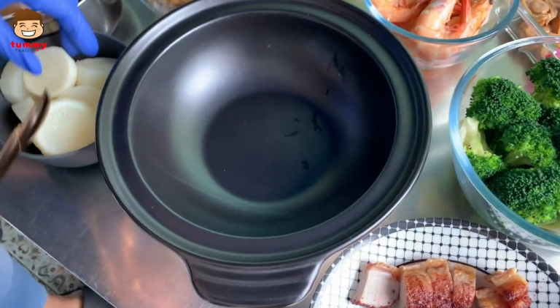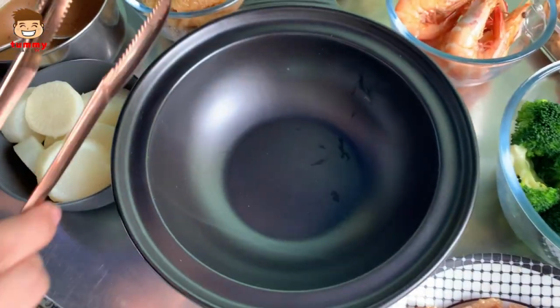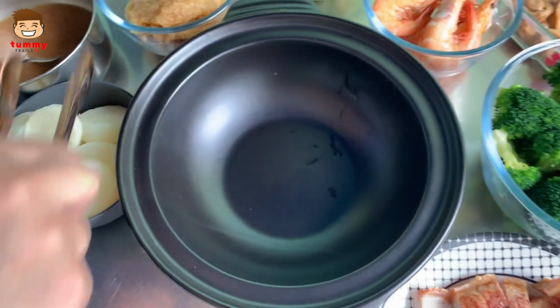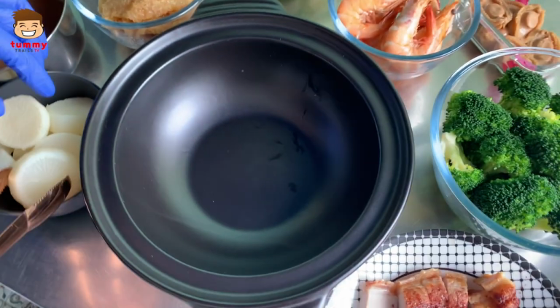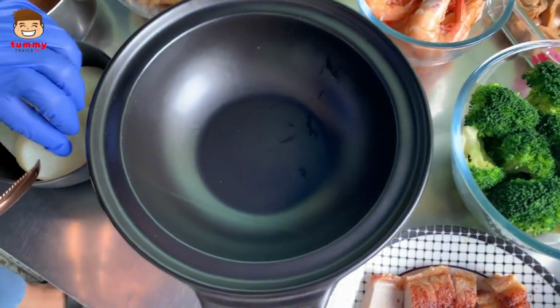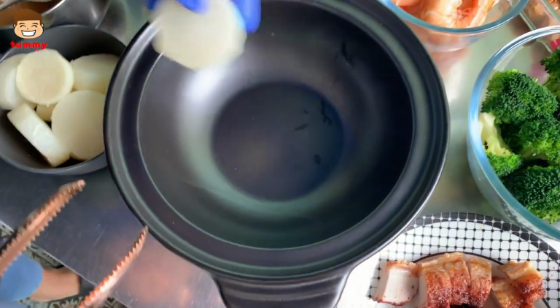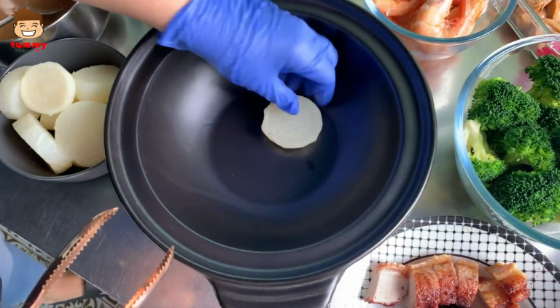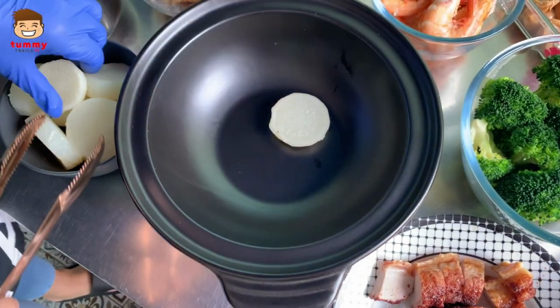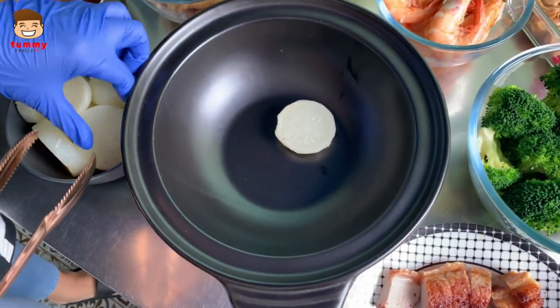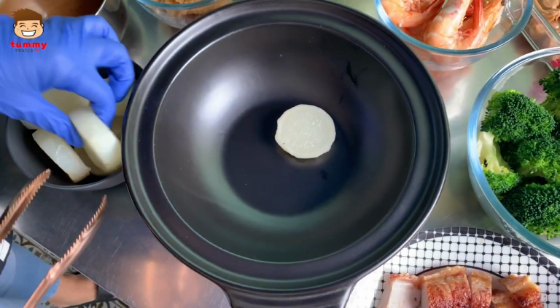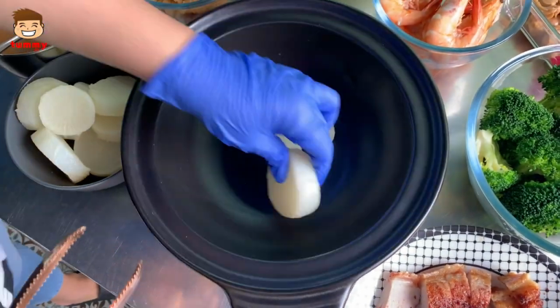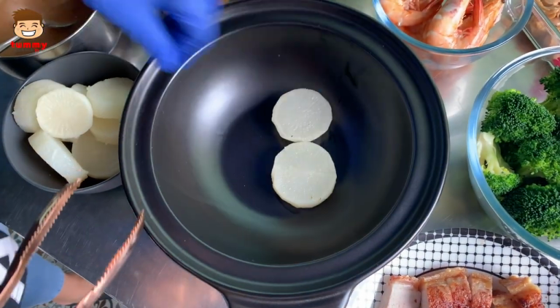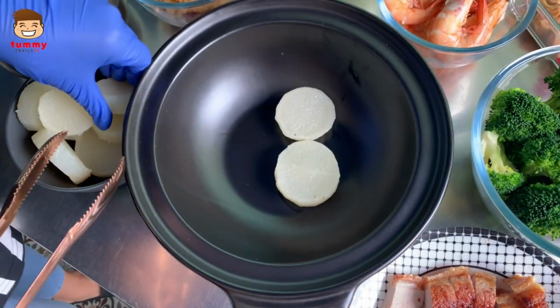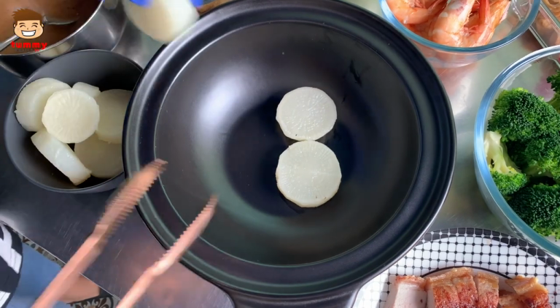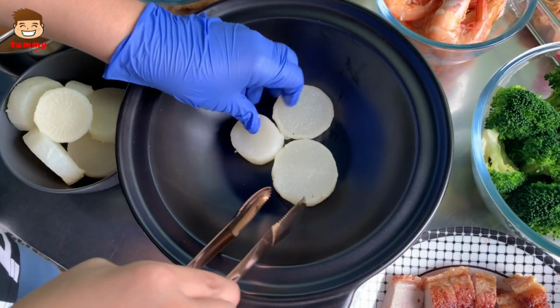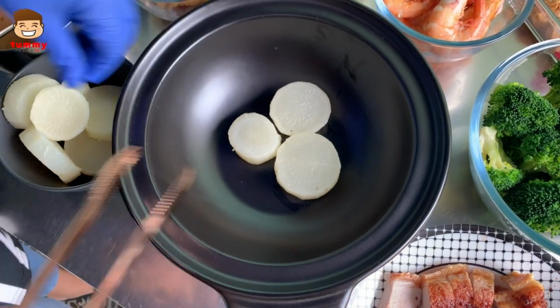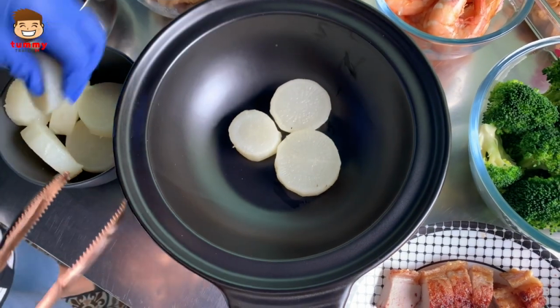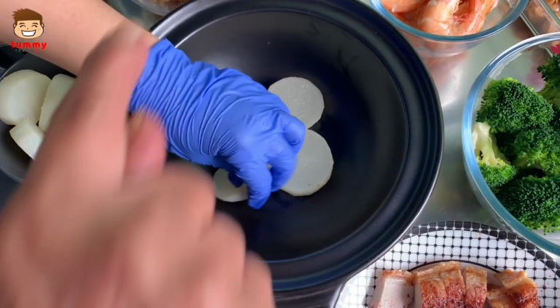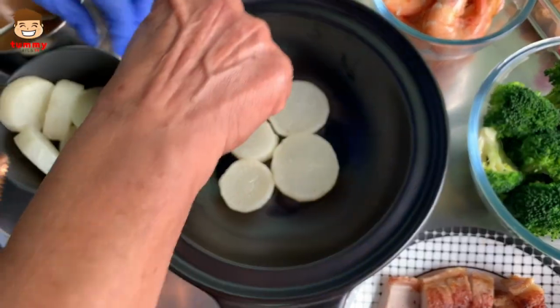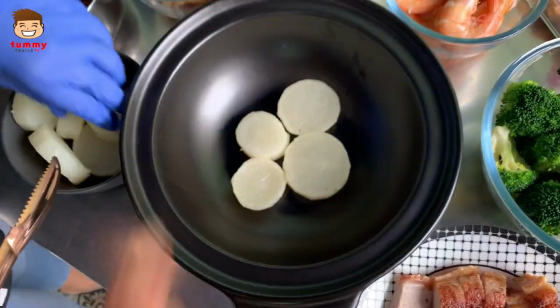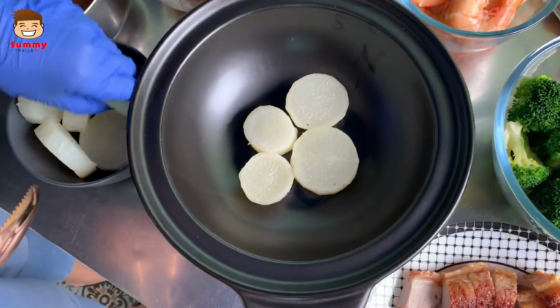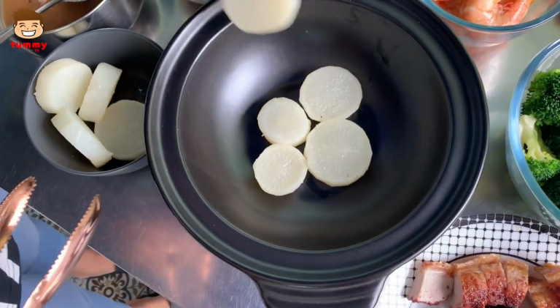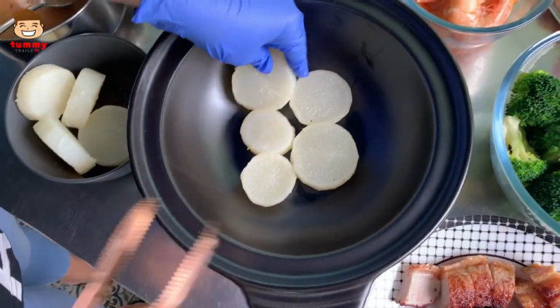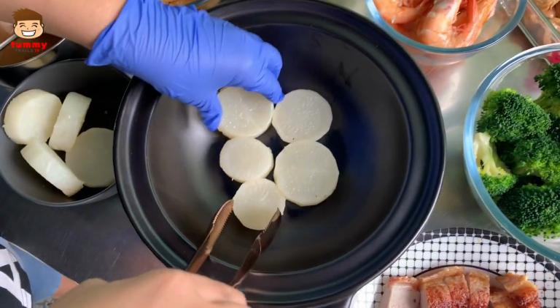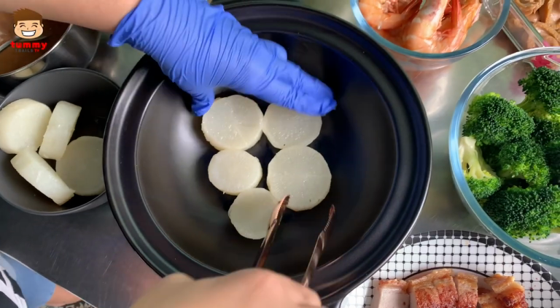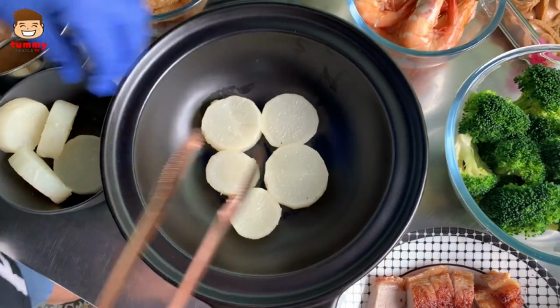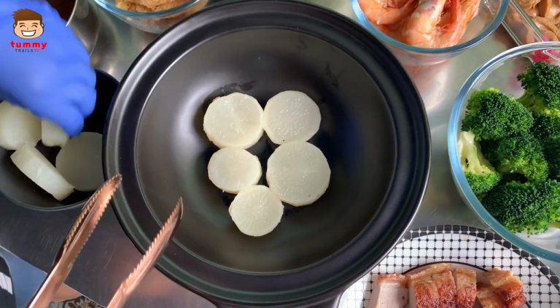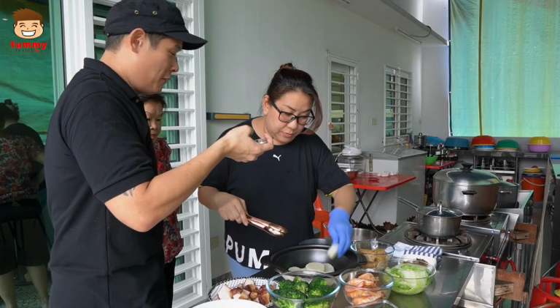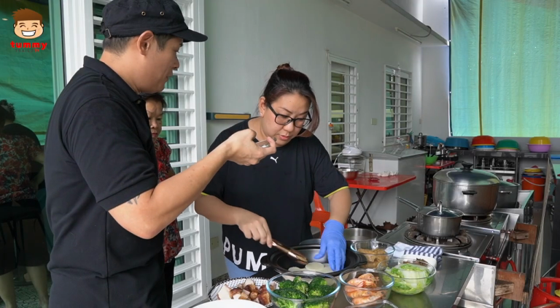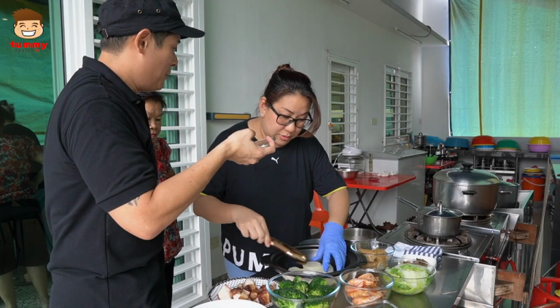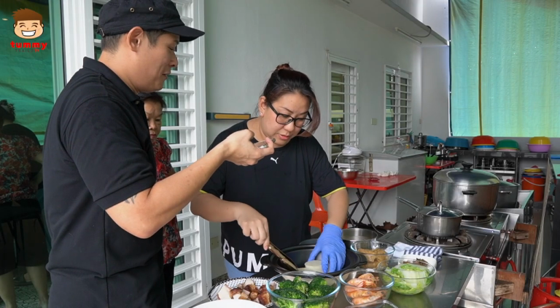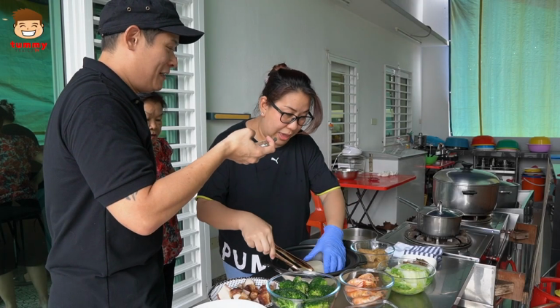So what goes in first basically? They will put the bak lopak — put it at the bottom. Is it so that you exhaust all that paste in? Yes, yes. You're not giving it a secret recipe obviously, right?